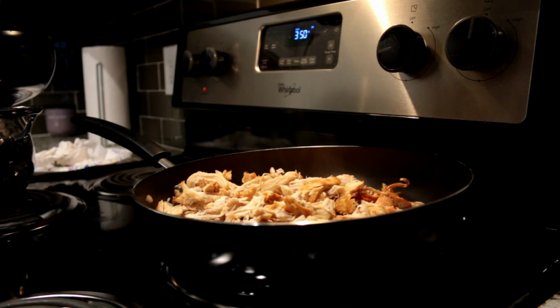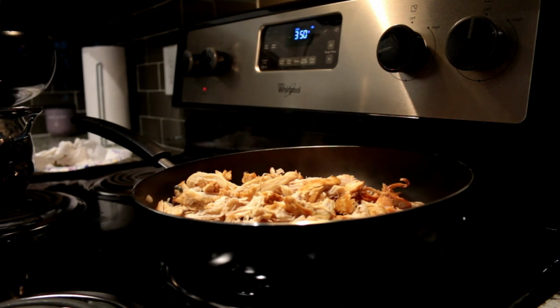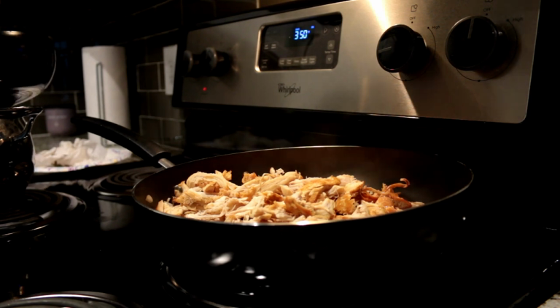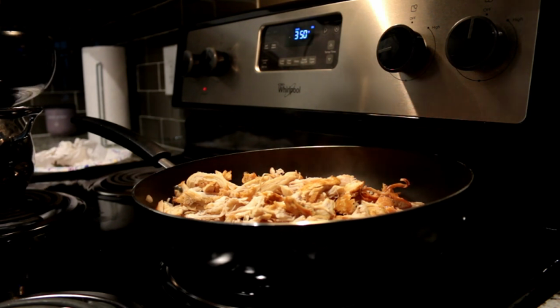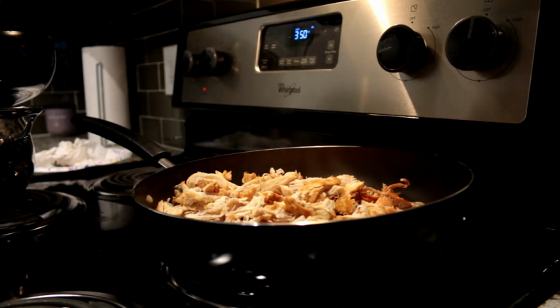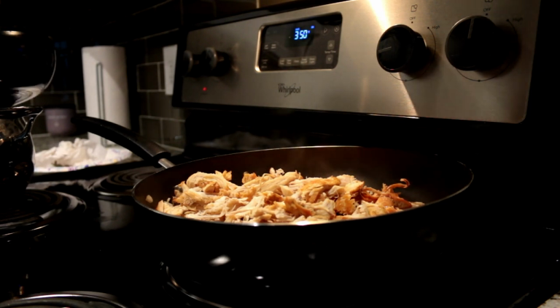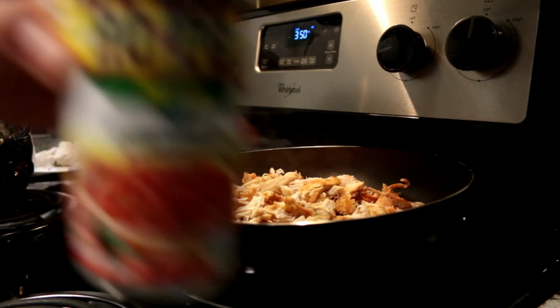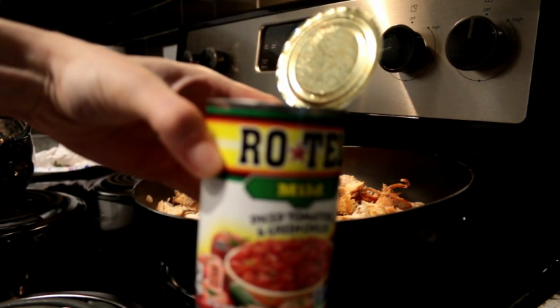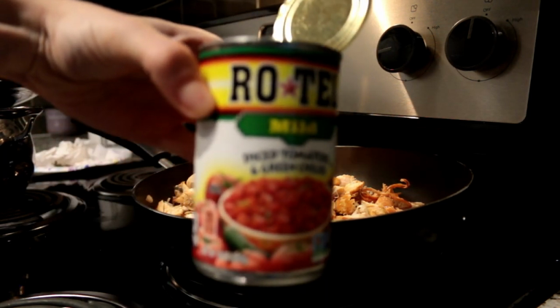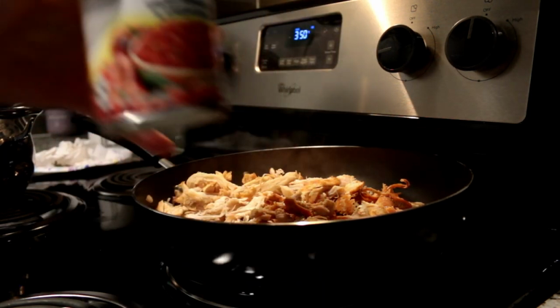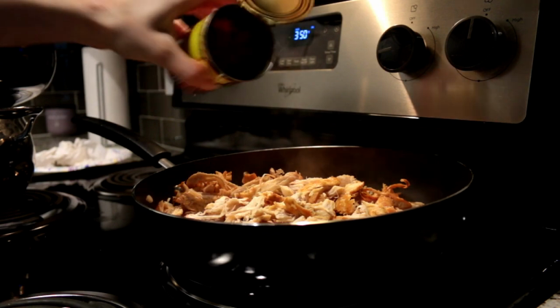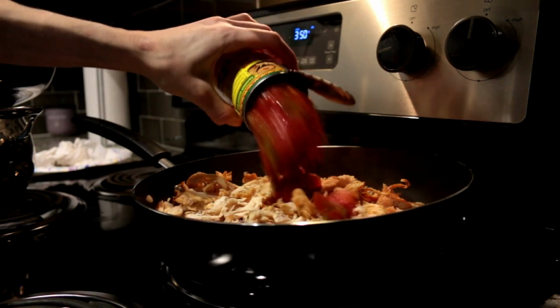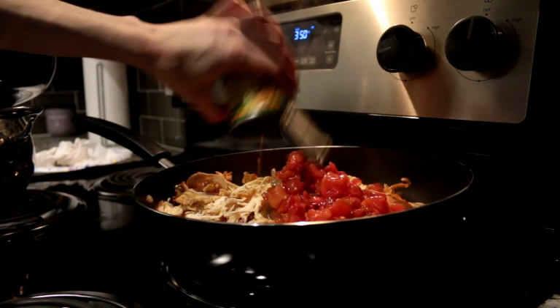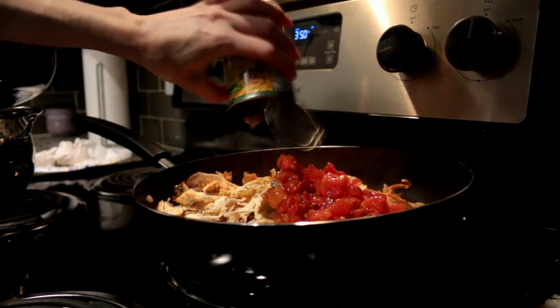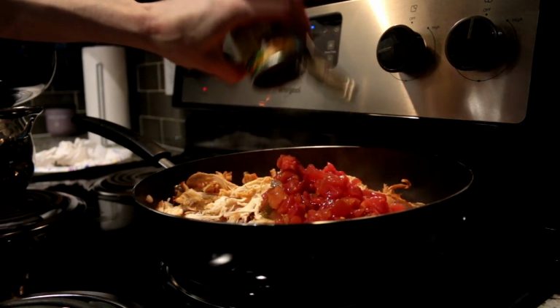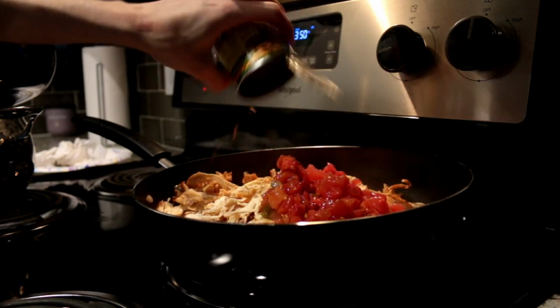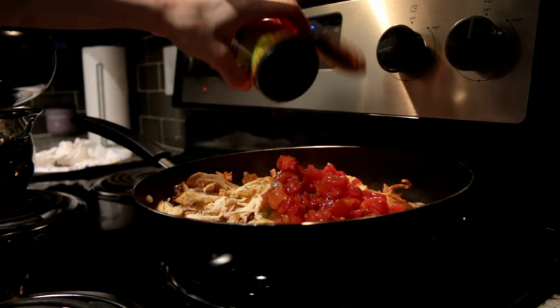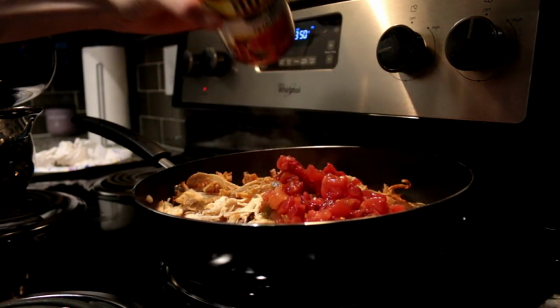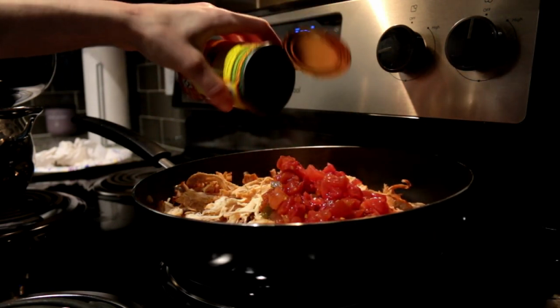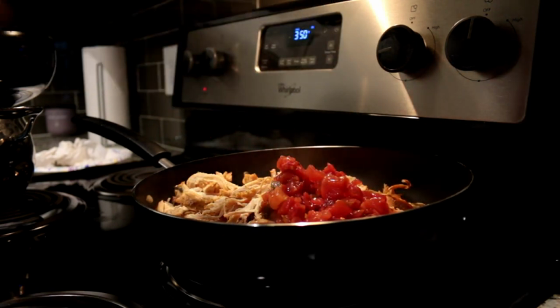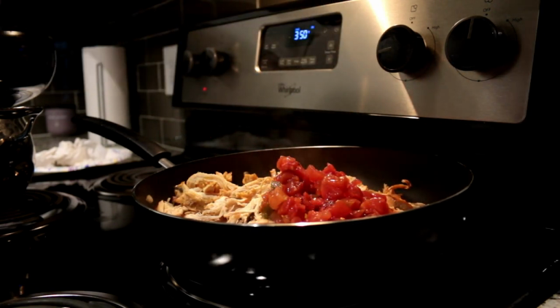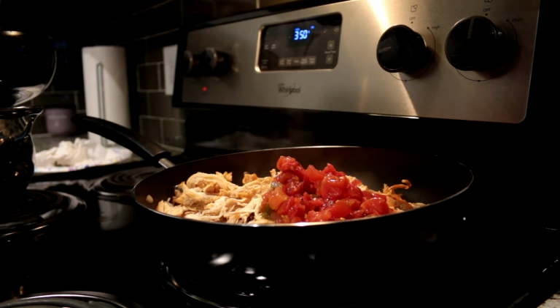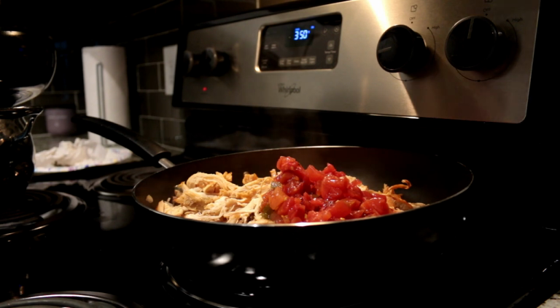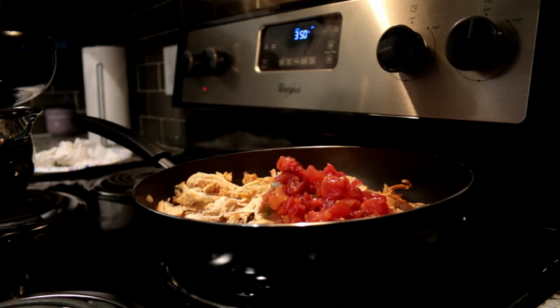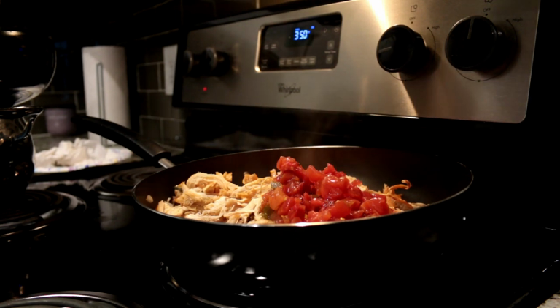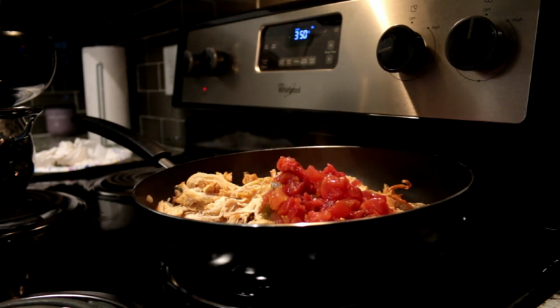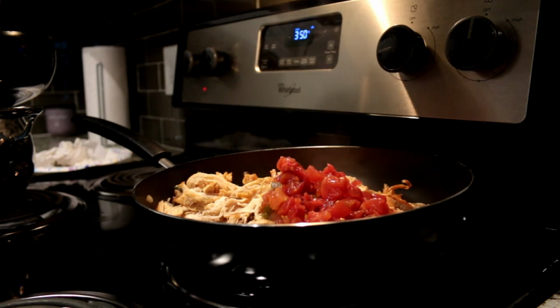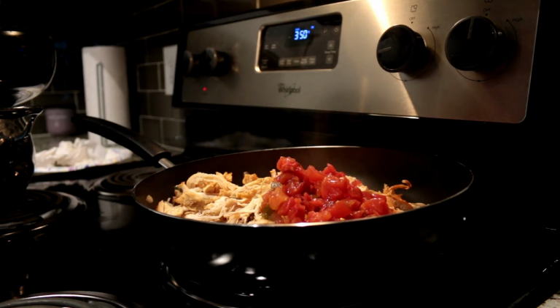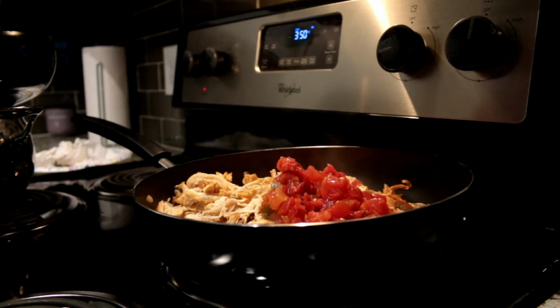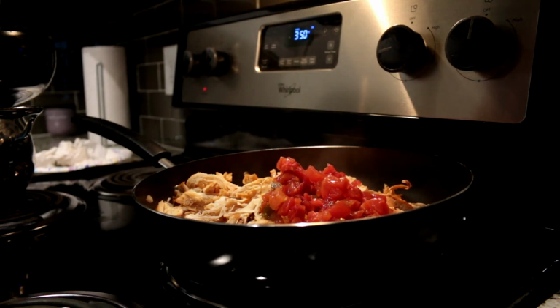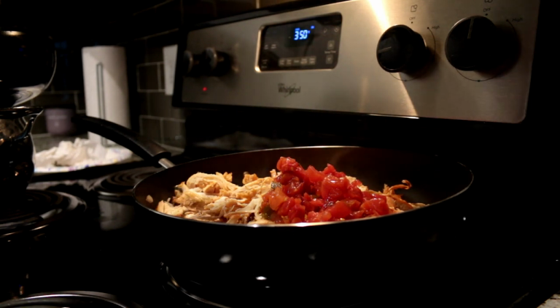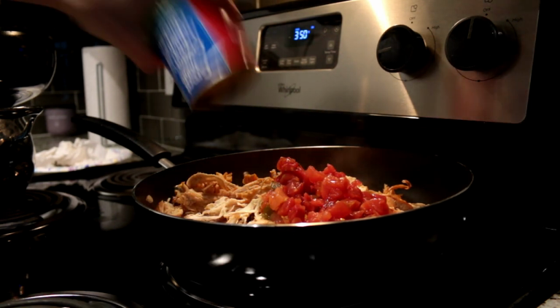Then you're going to add your can of rotel to it. You don't have to do this — you don't have to use rotel — but you can if you want. Then you're going to add cream of chicken.